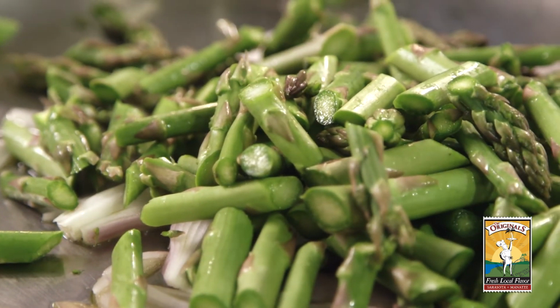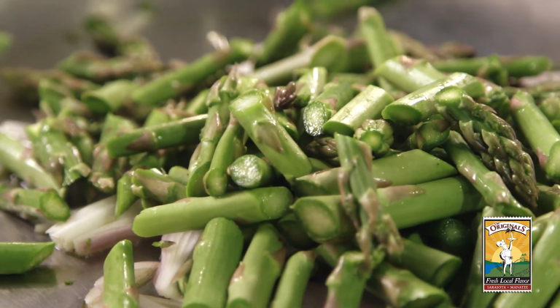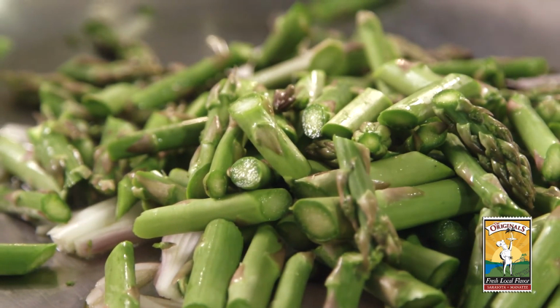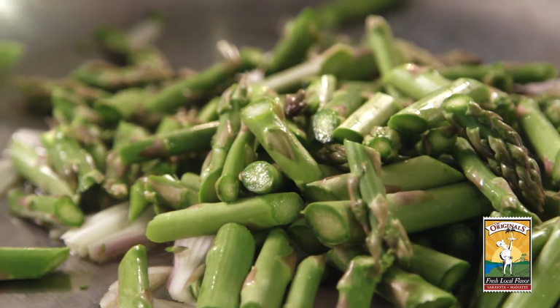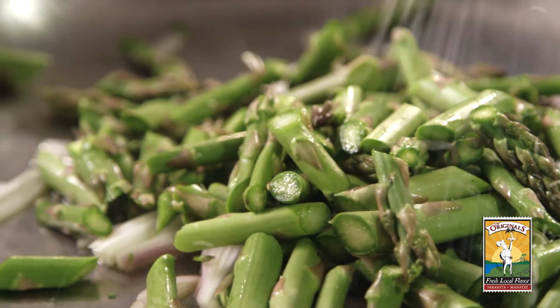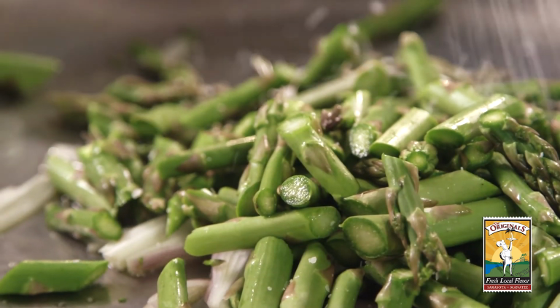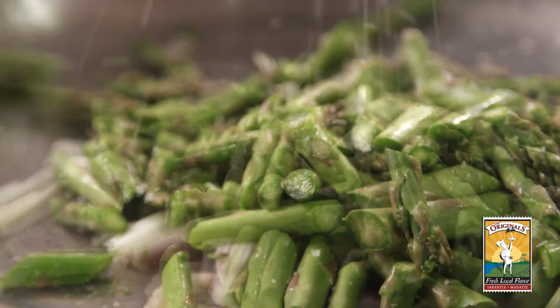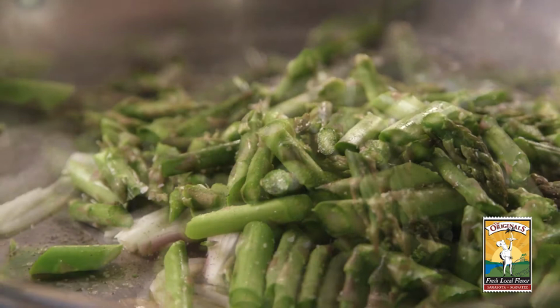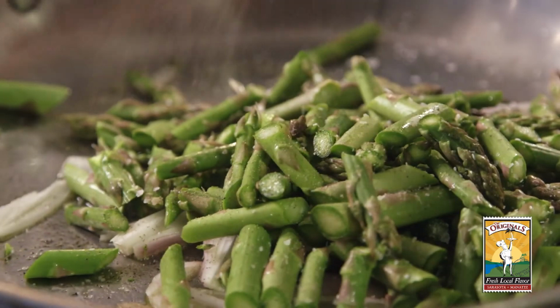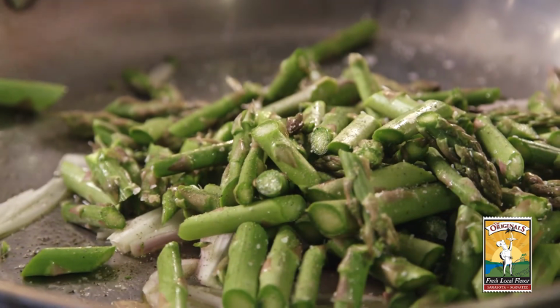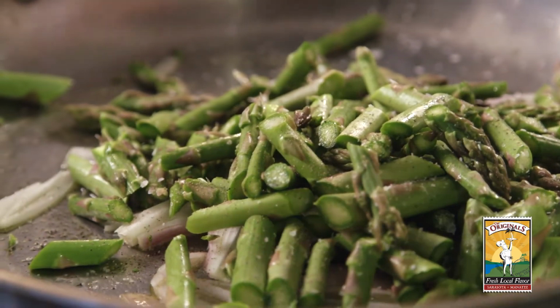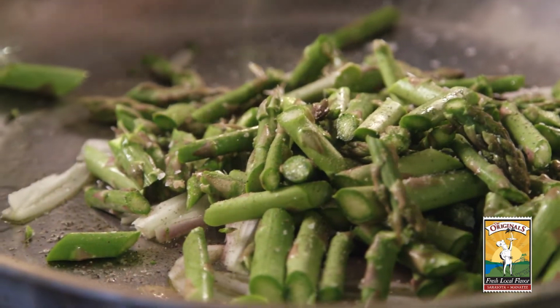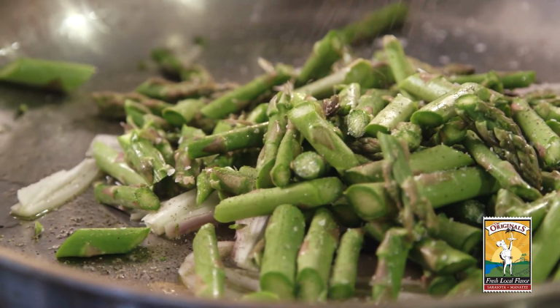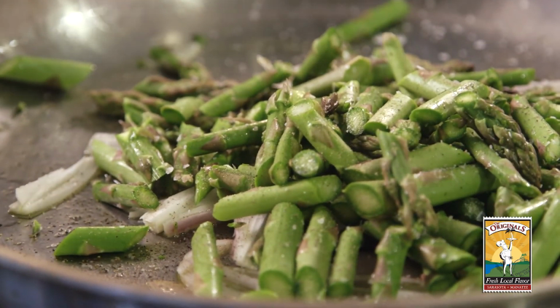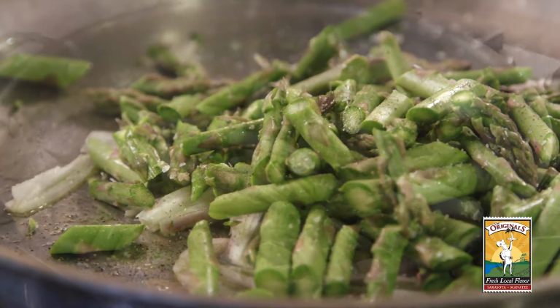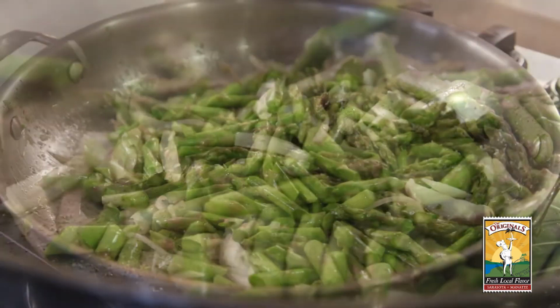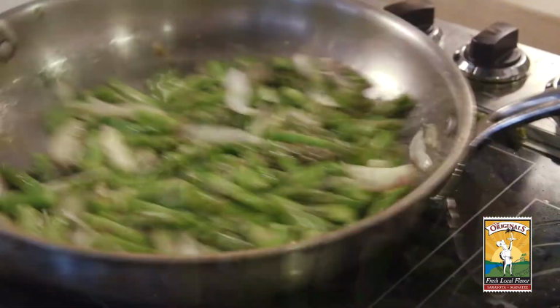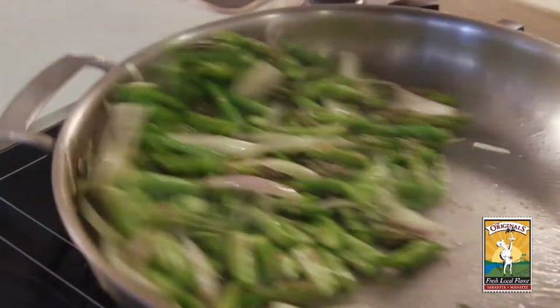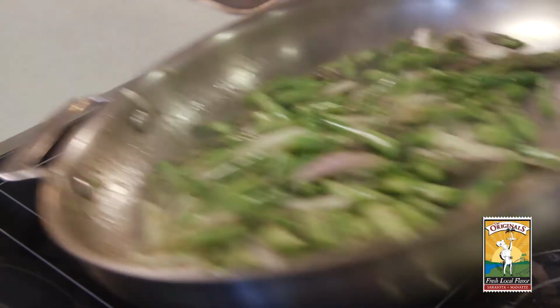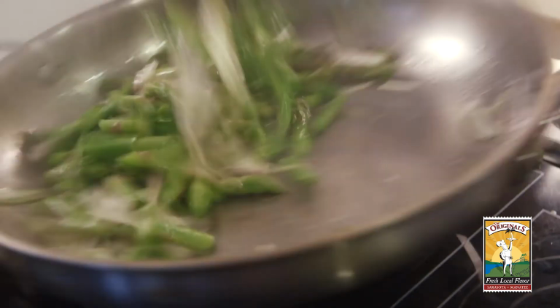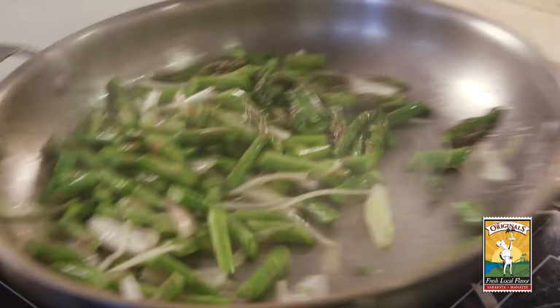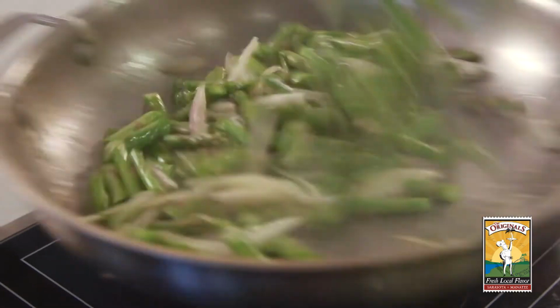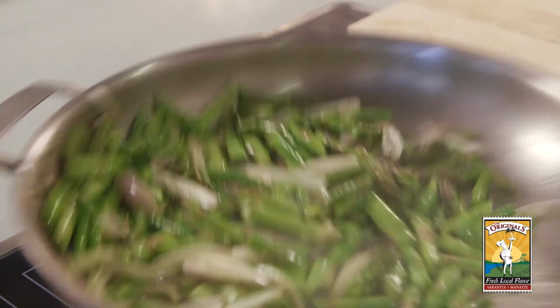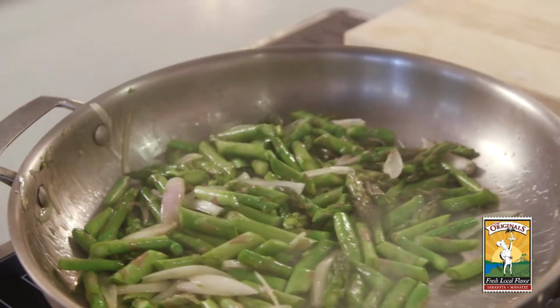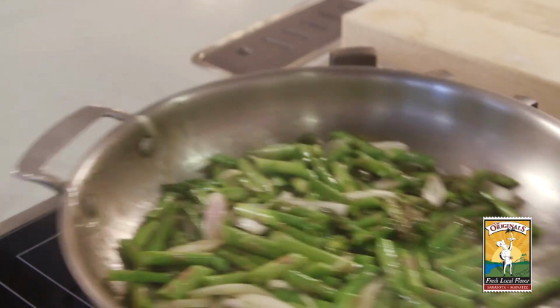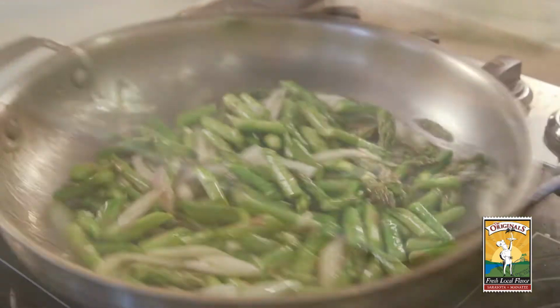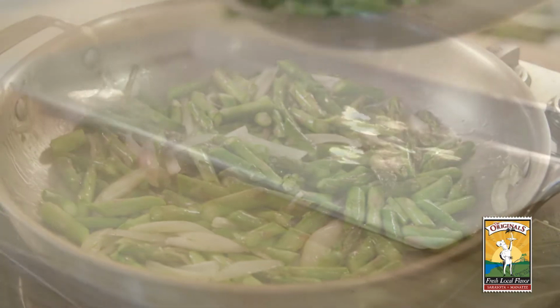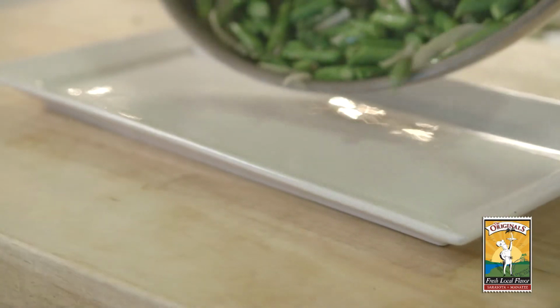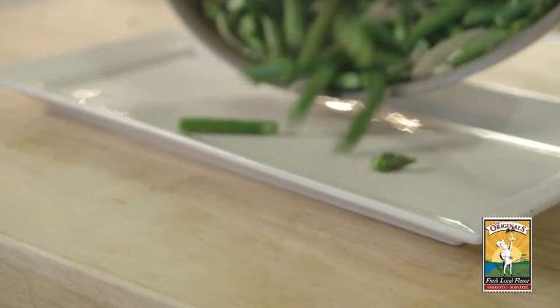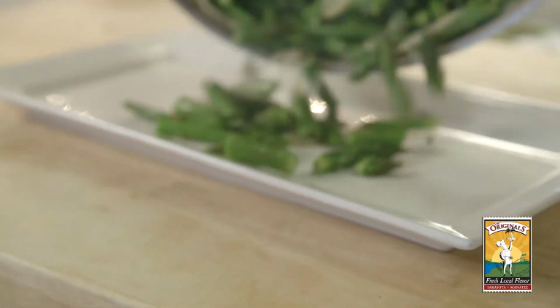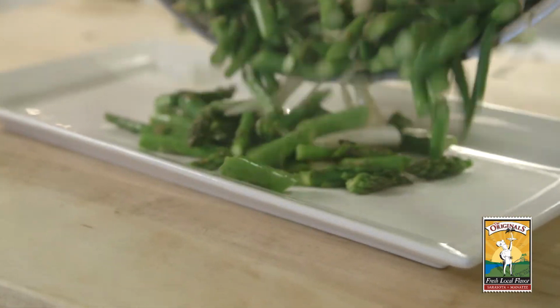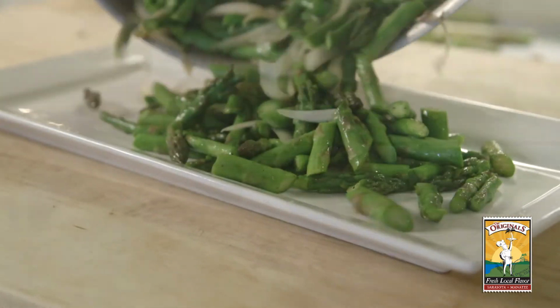A little fresh sea salt, a grind of fresh black pepper — and voila. Give it a shake or two to make sure that it's cooking evenly. And there you are: sautéed asparagus.